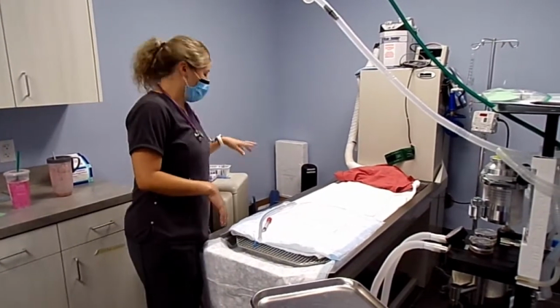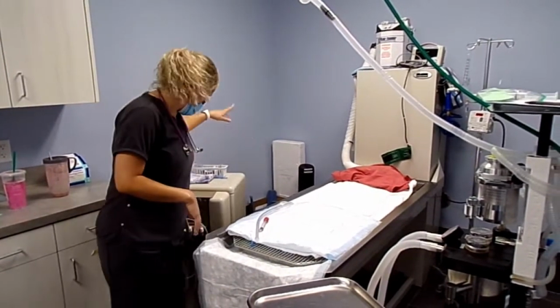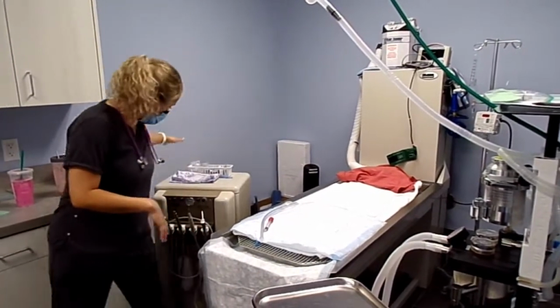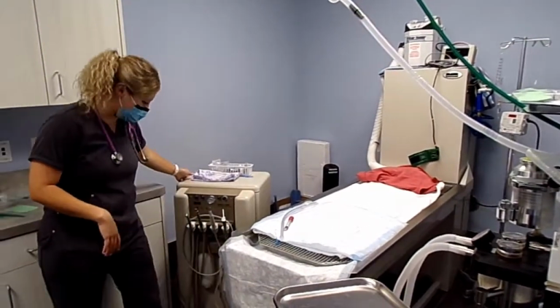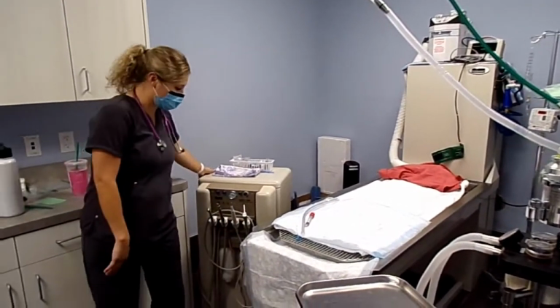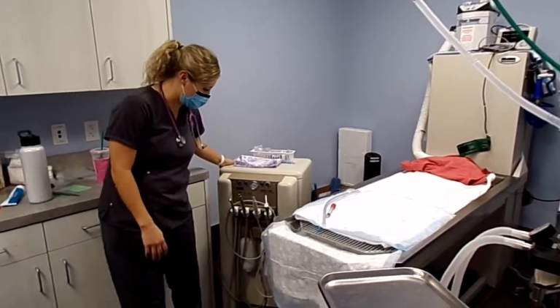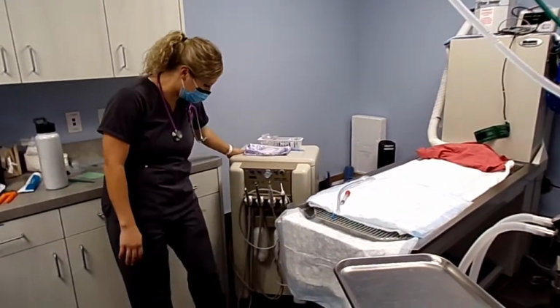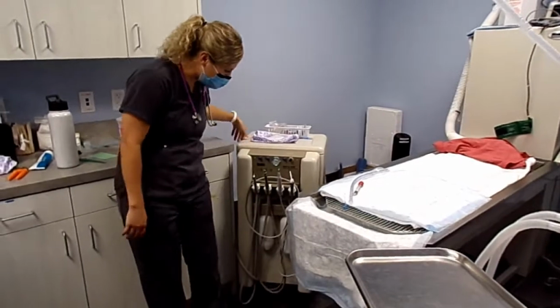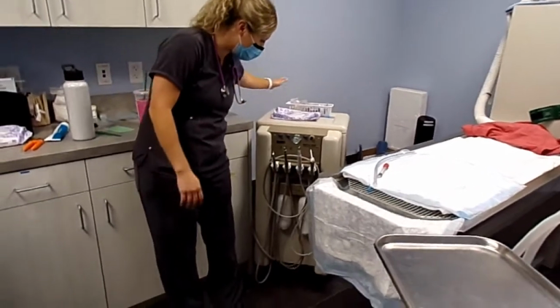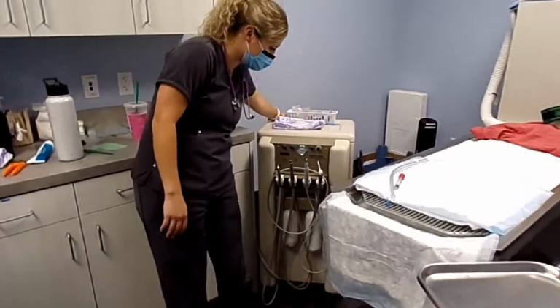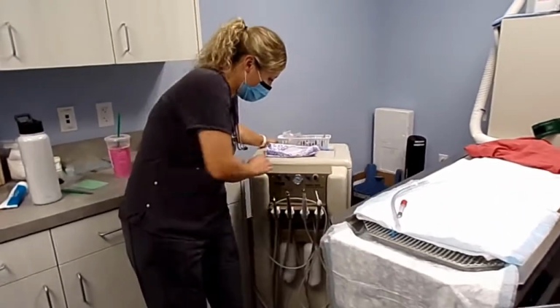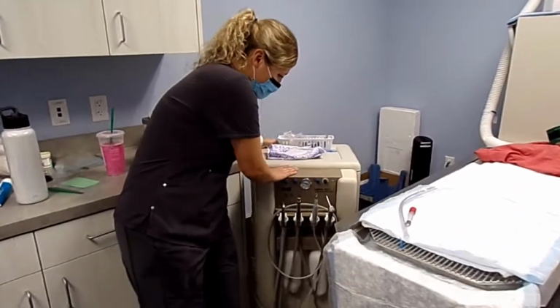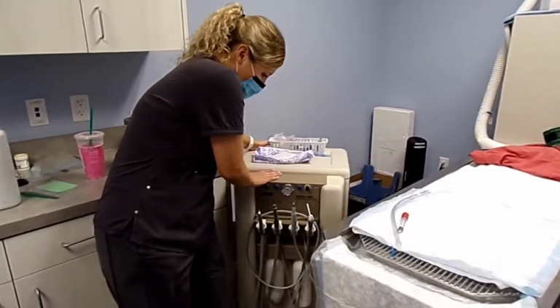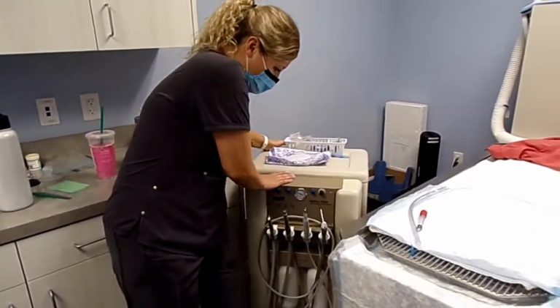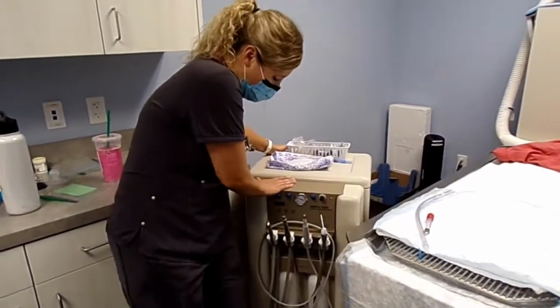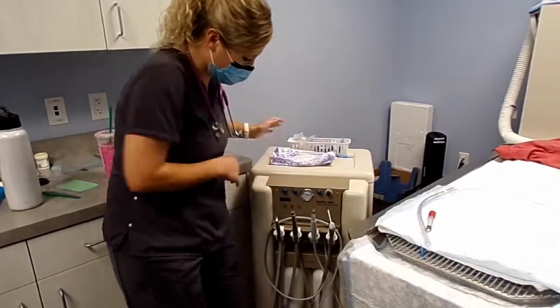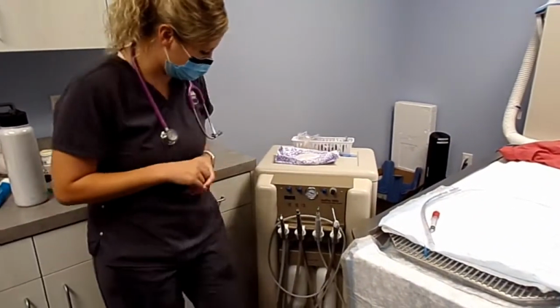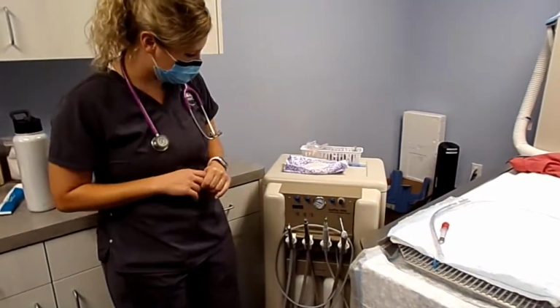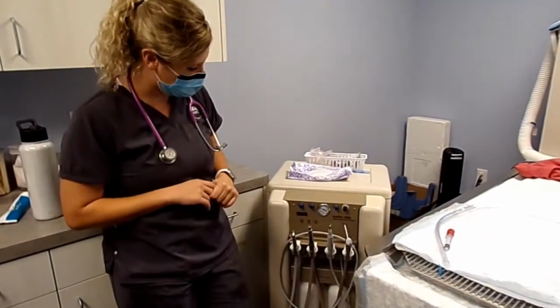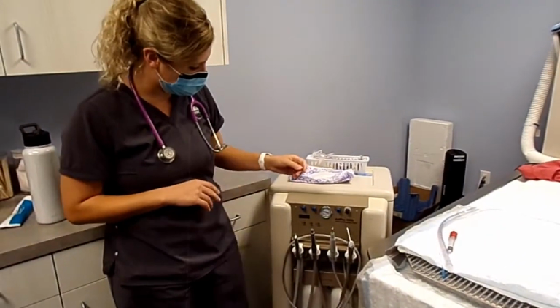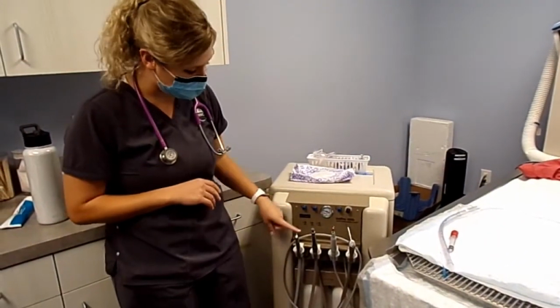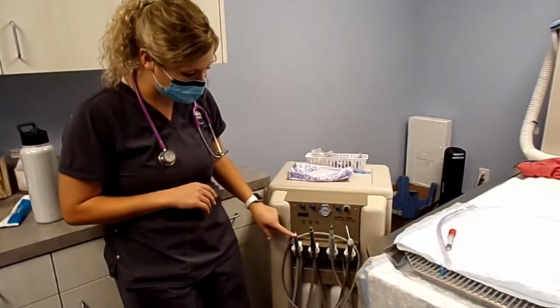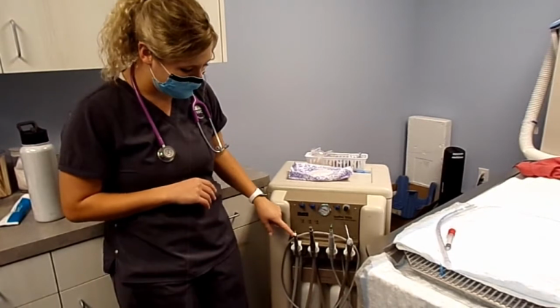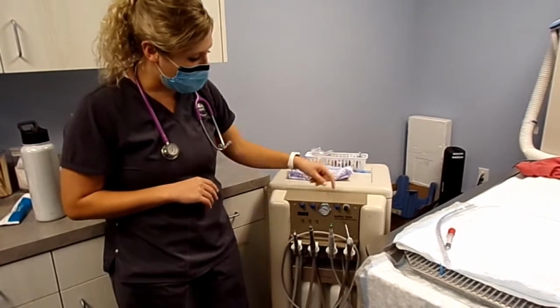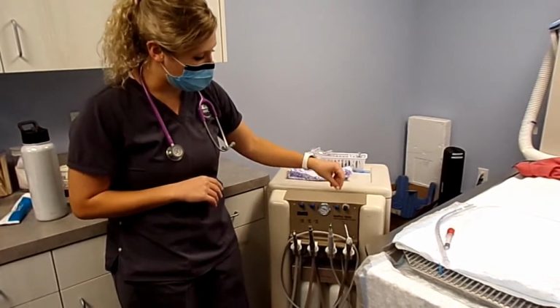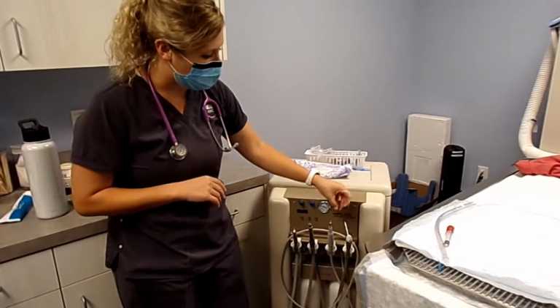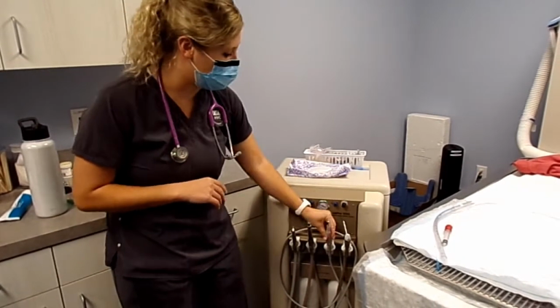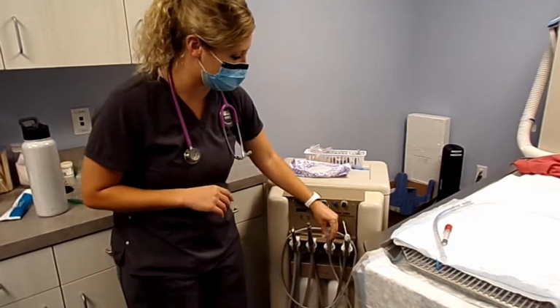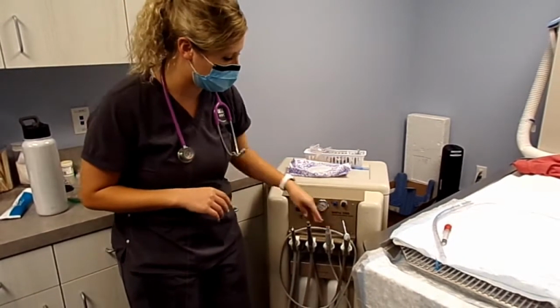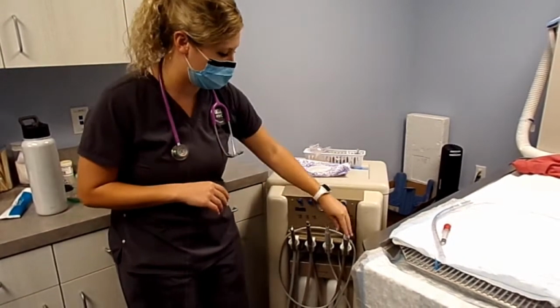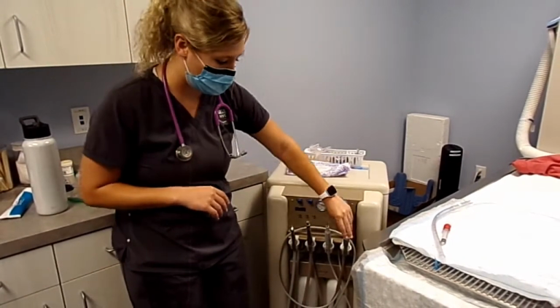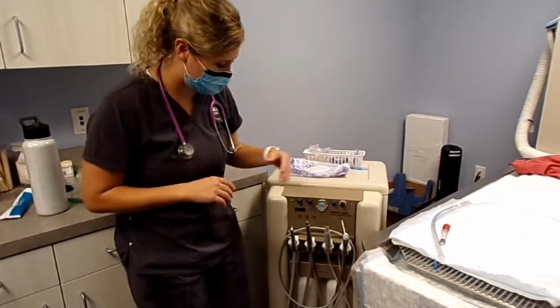Here's our actual dental machine — this is where all of our little instruments are to clean. We have a drill, a scaler, and then our water and air.